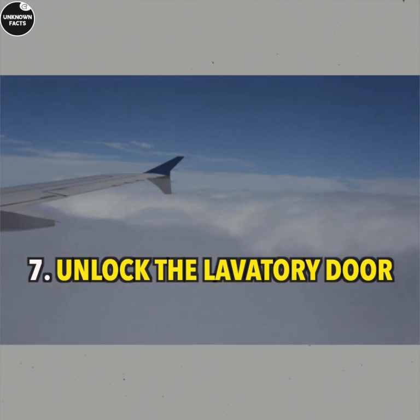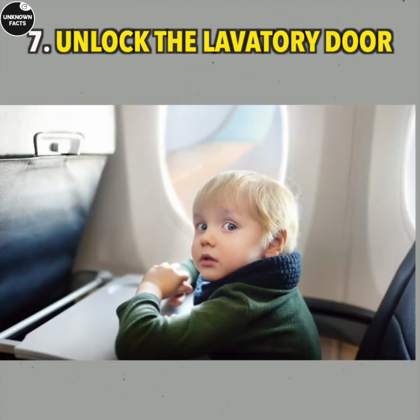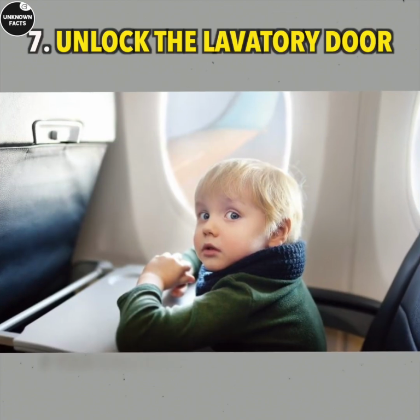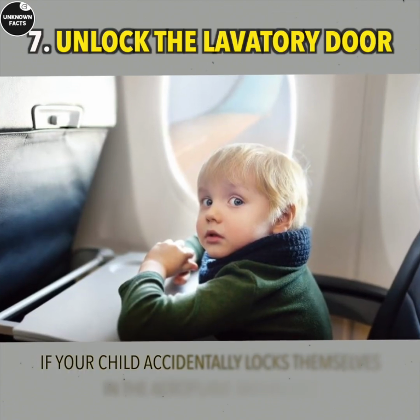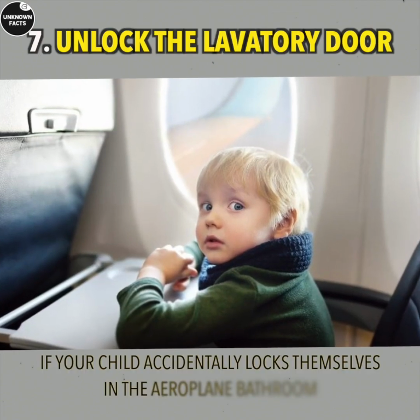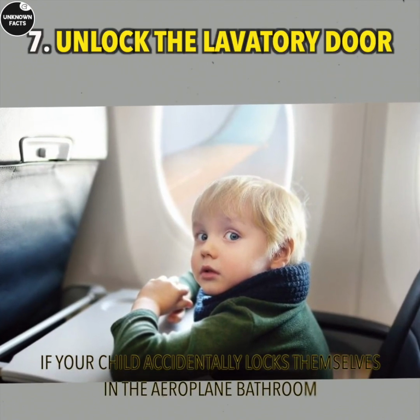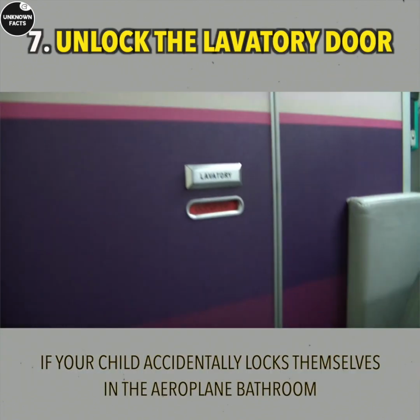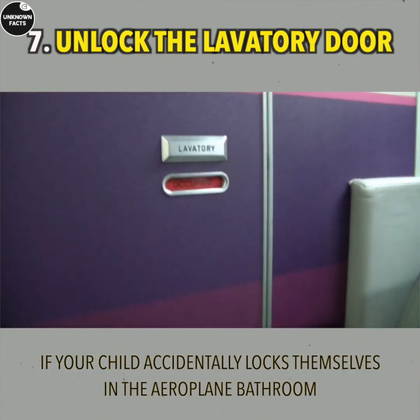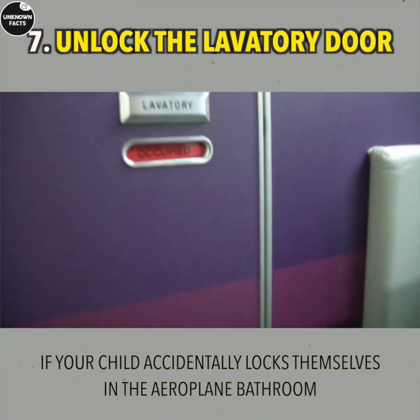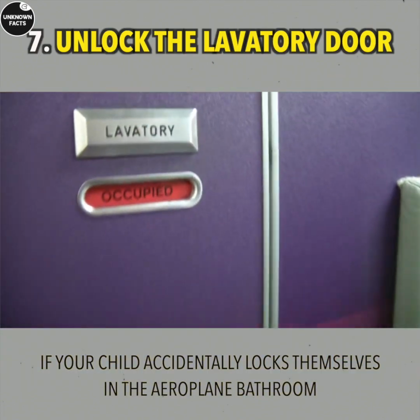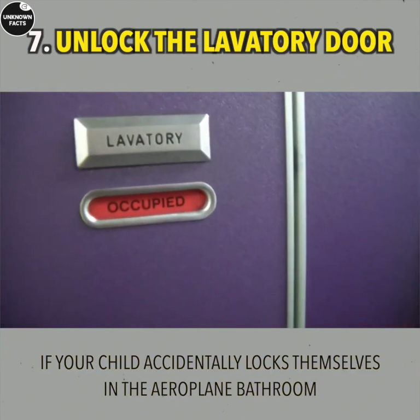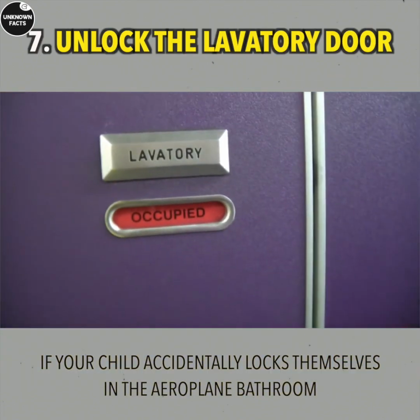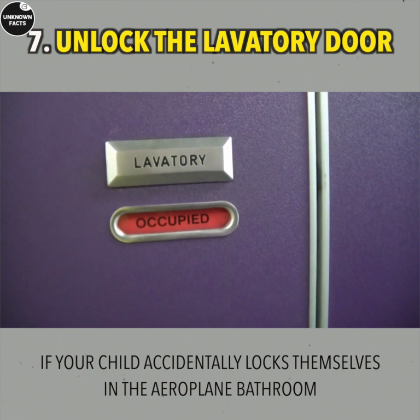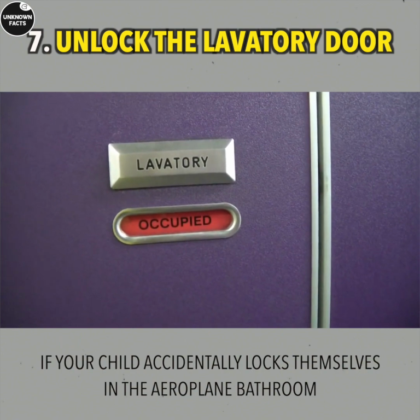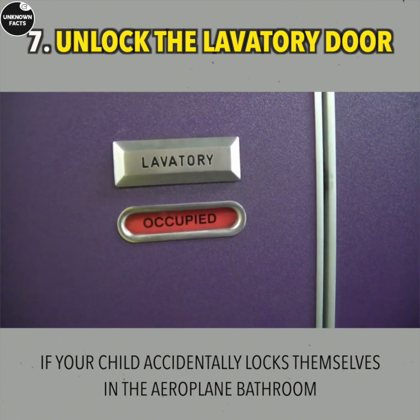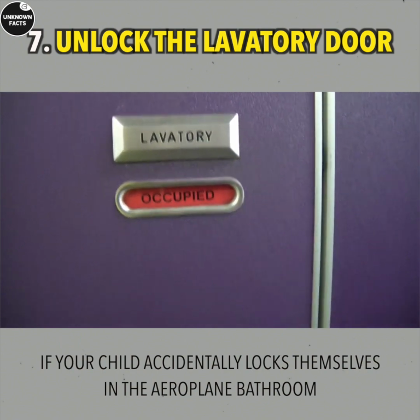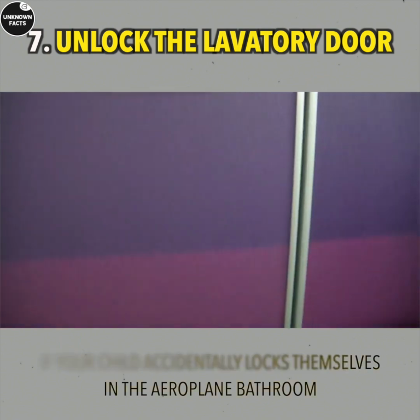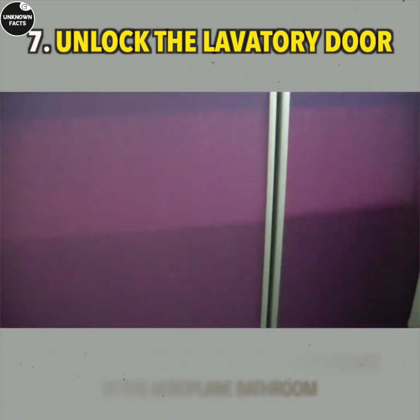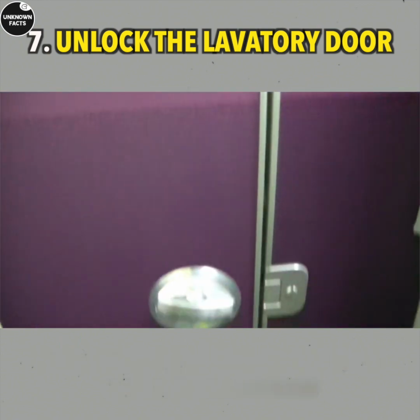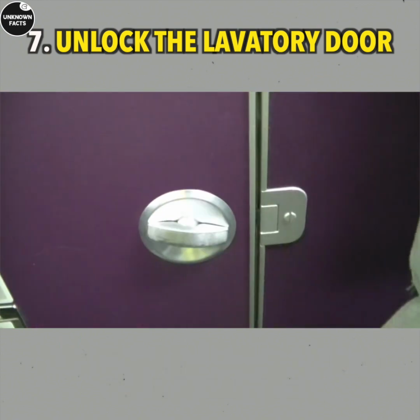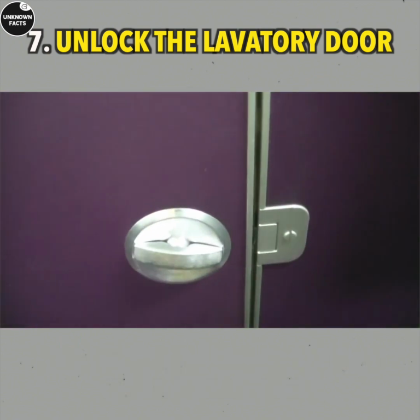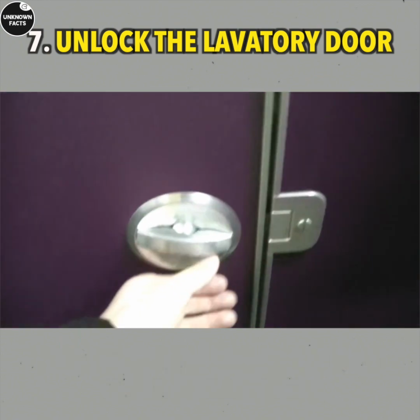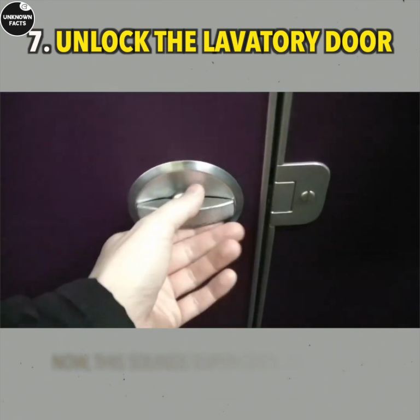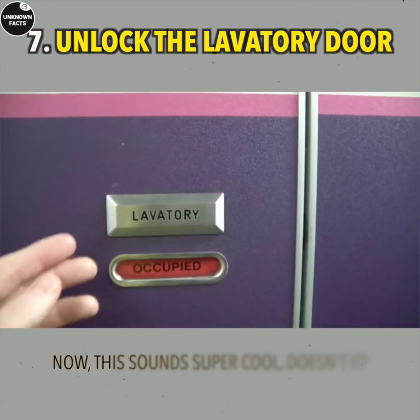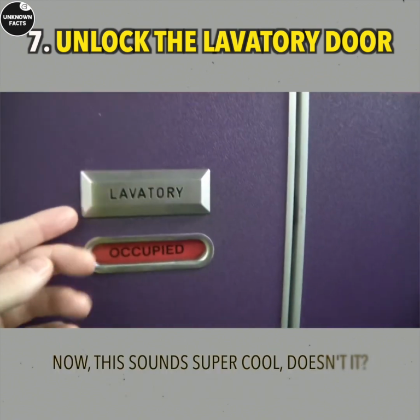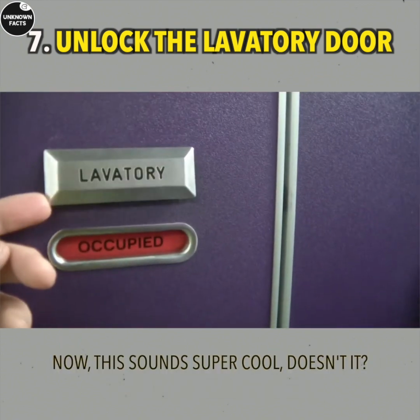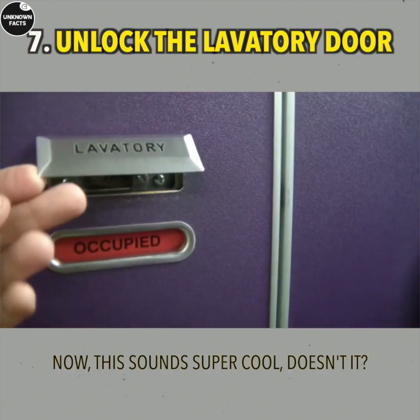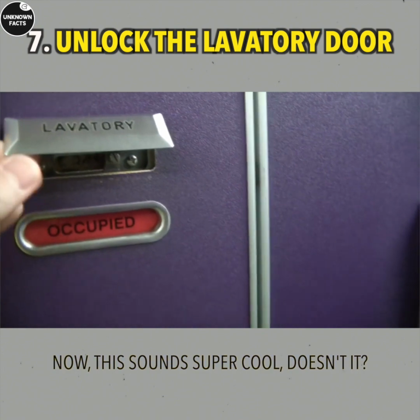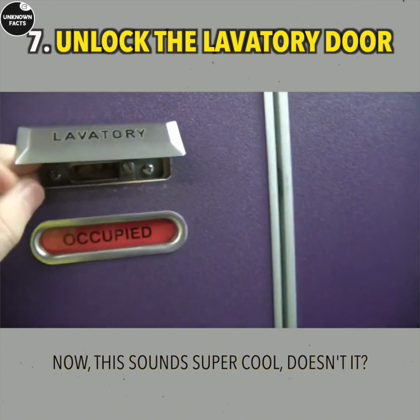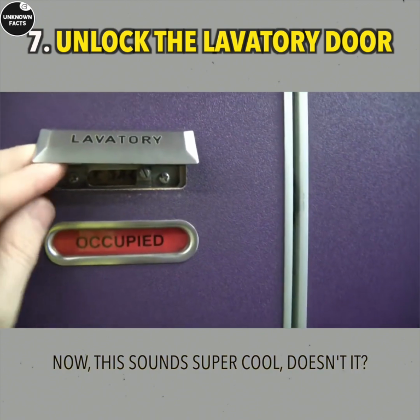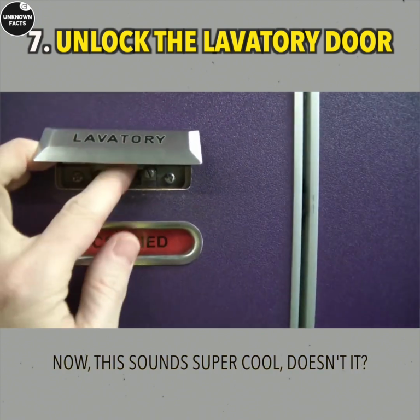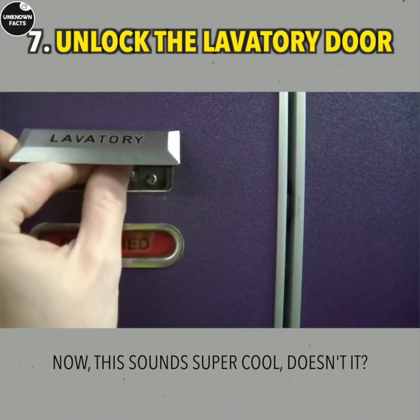If your child accidentally locks themselves in the airplane bathroom, you can unlock the door from the outside by lifting the lavatory sign and sliding the knob into the unlocked position.